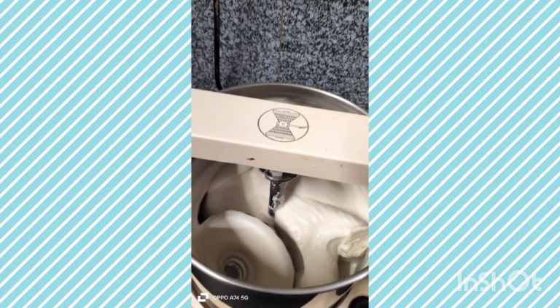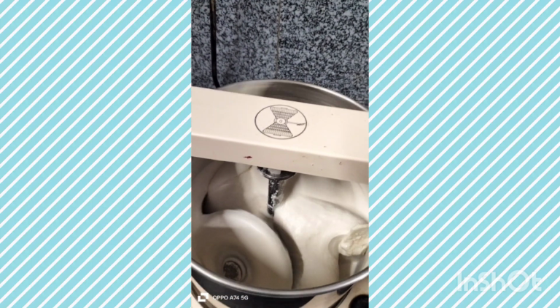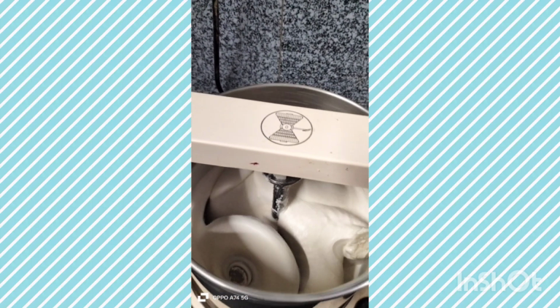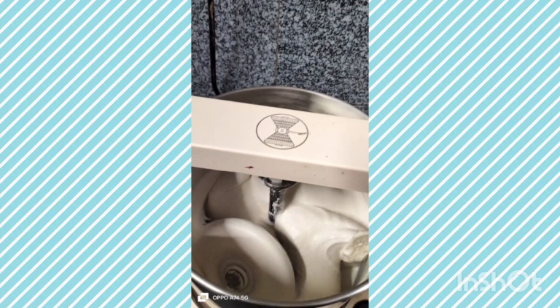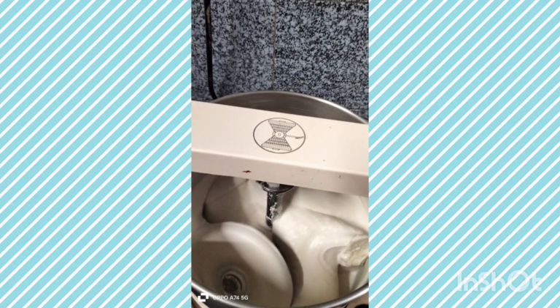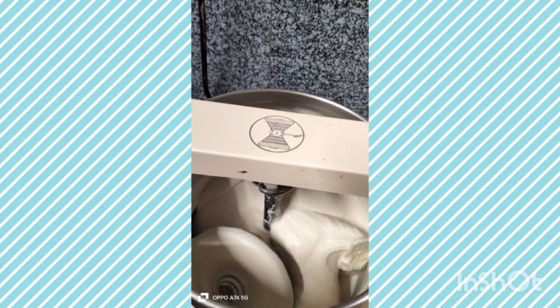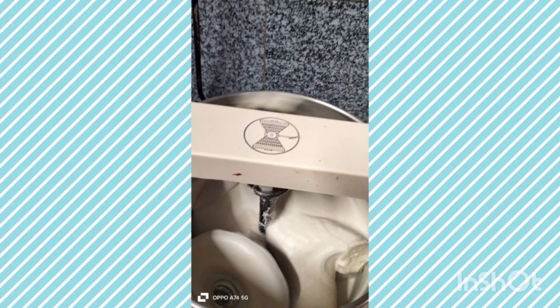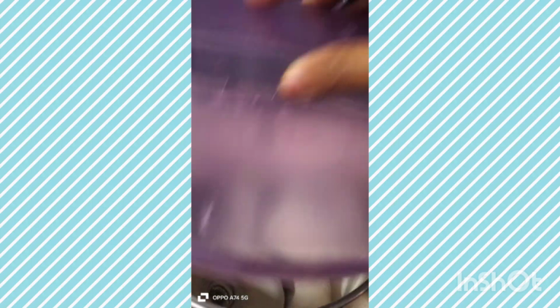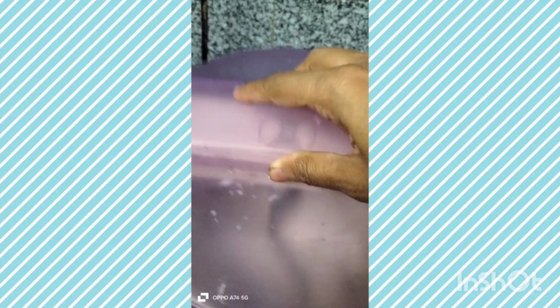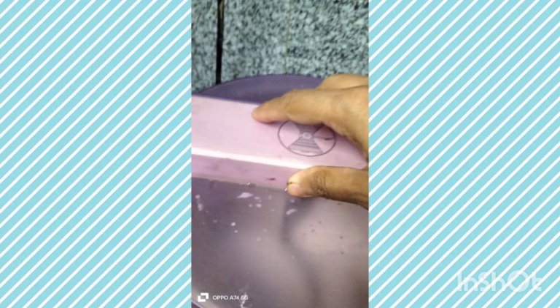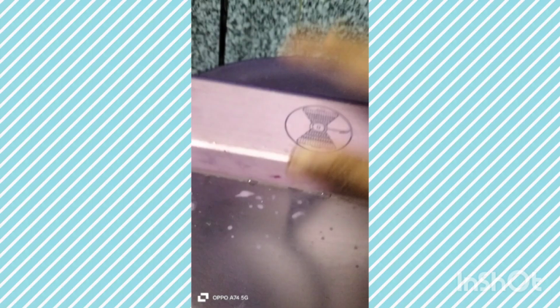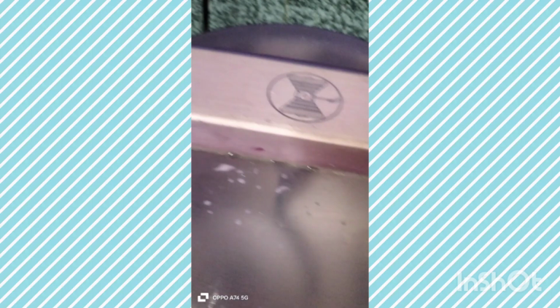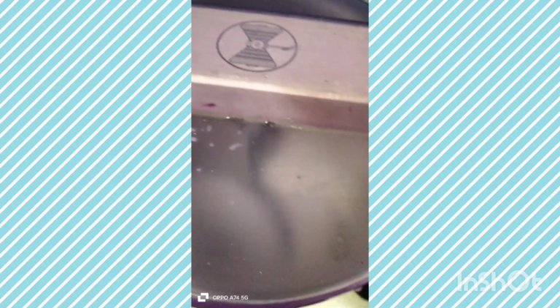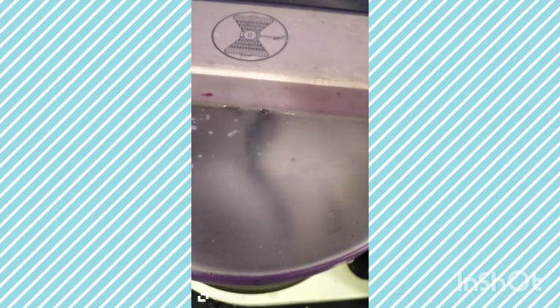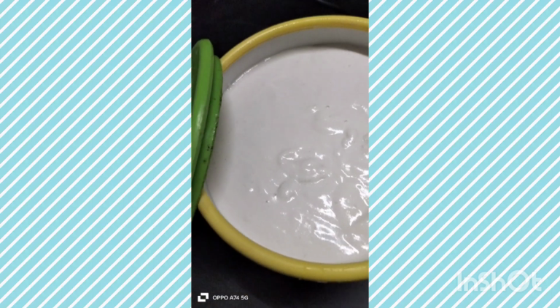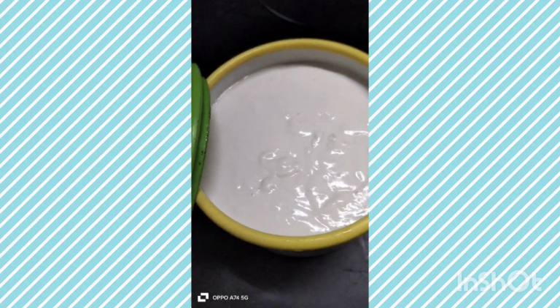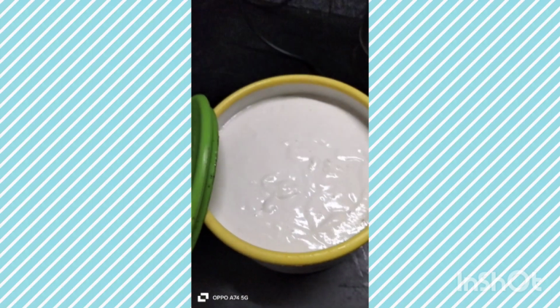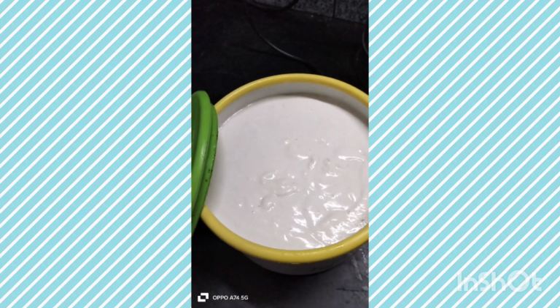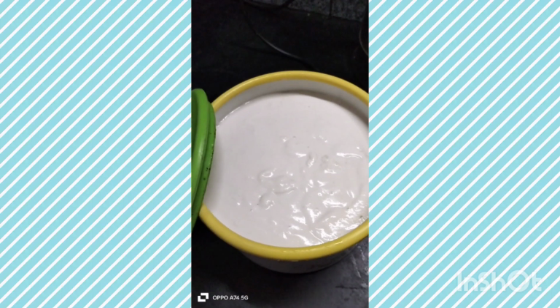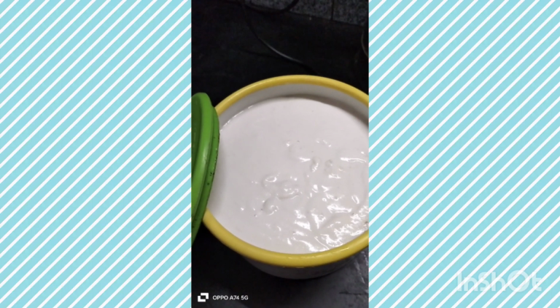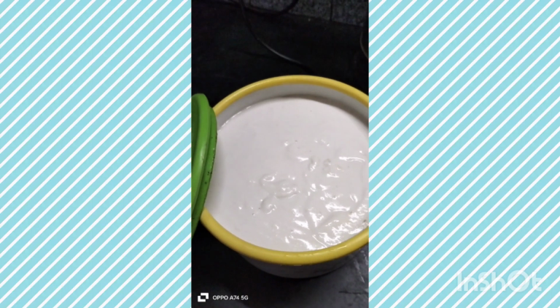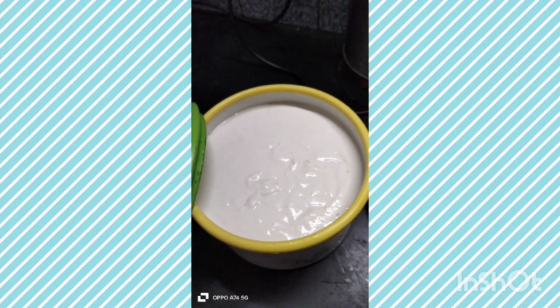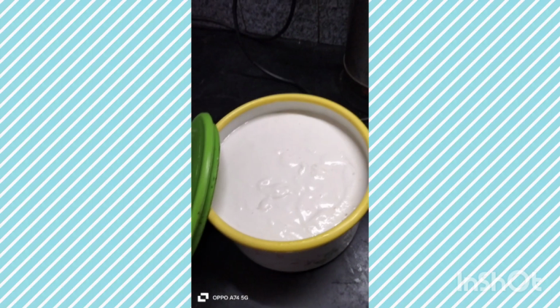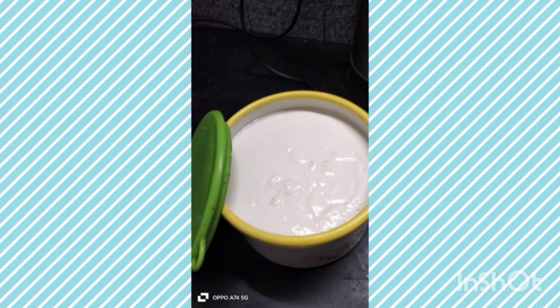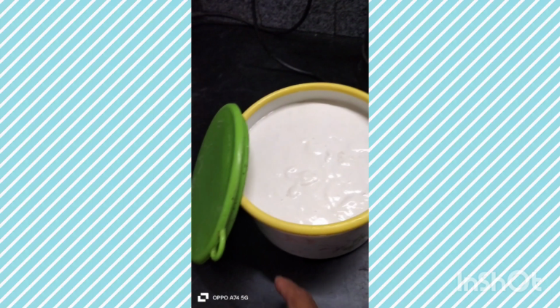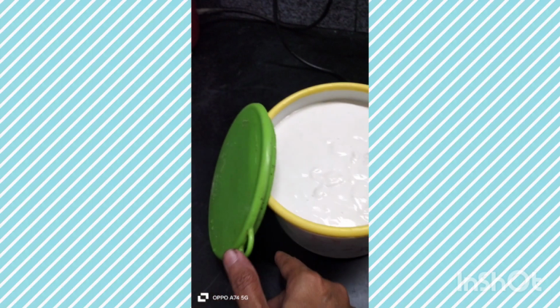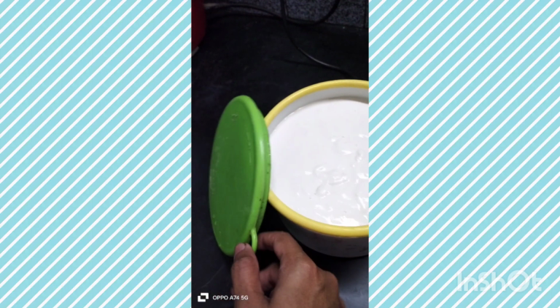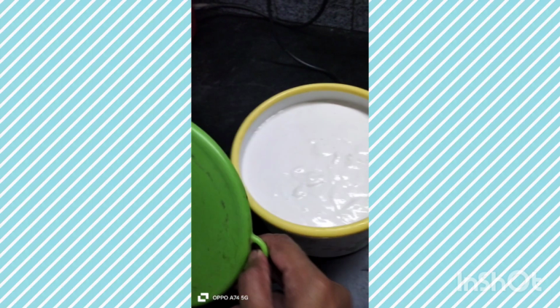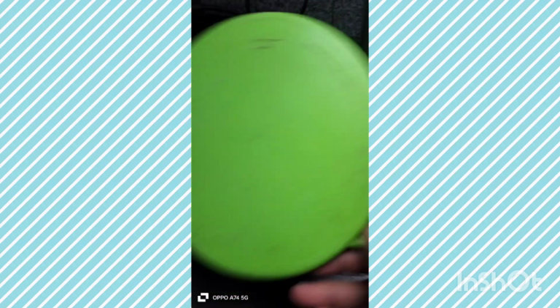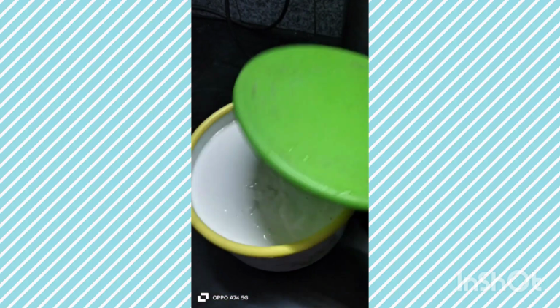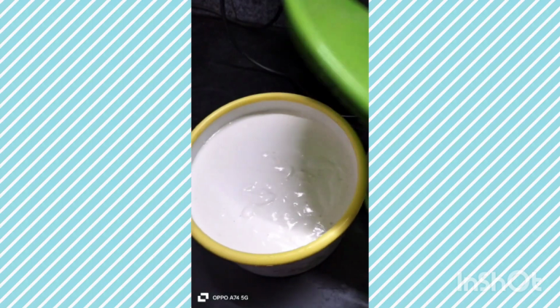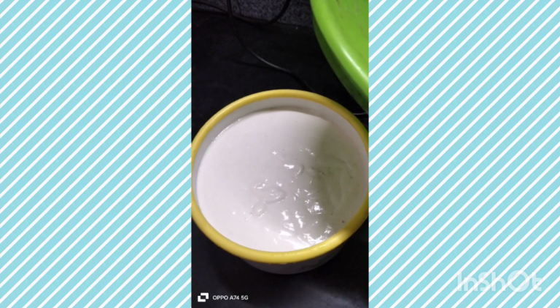I will dry the masala batter. It is ready. The dish out is ready.